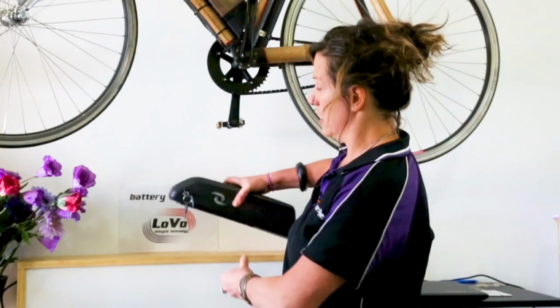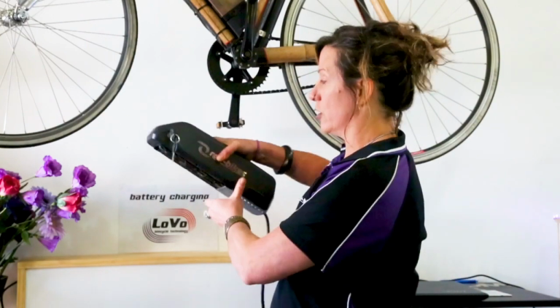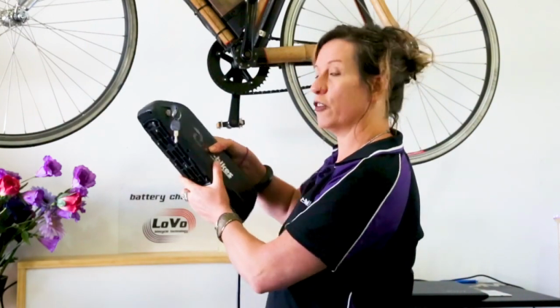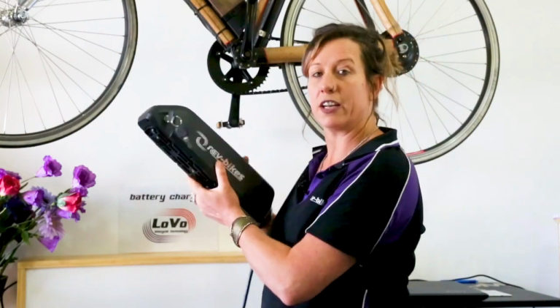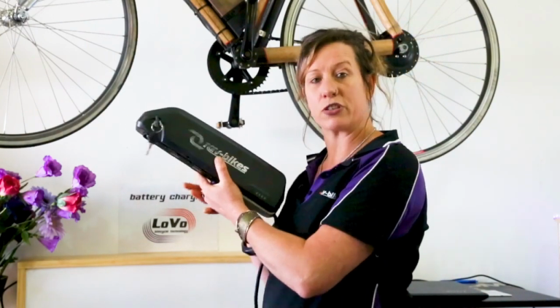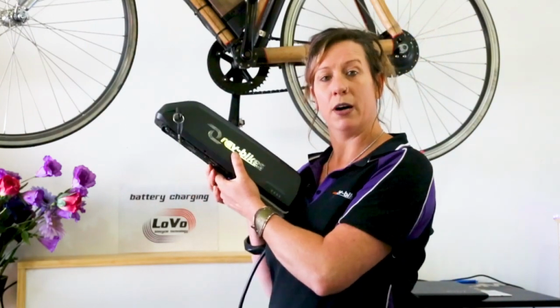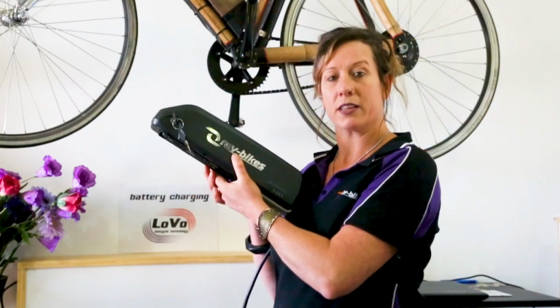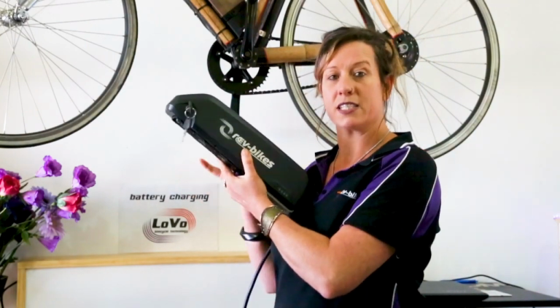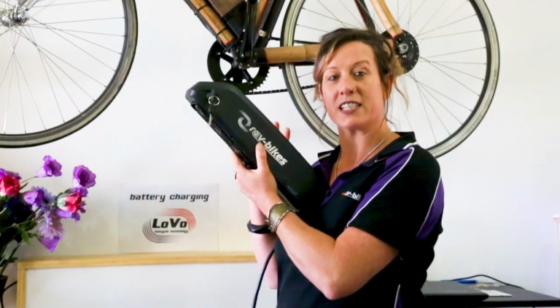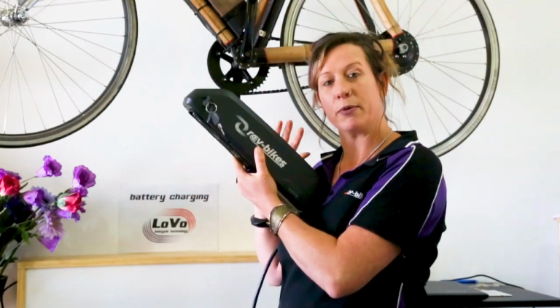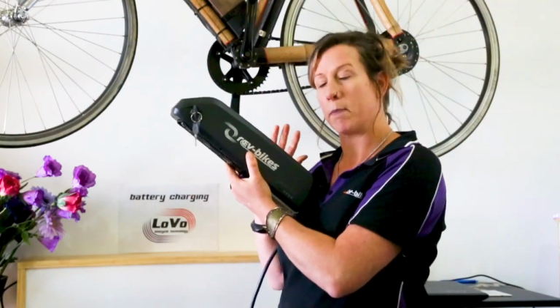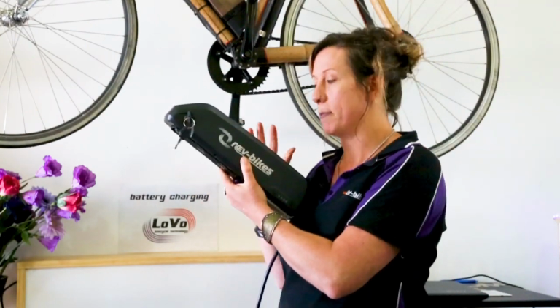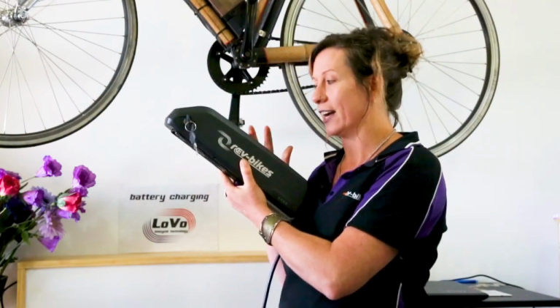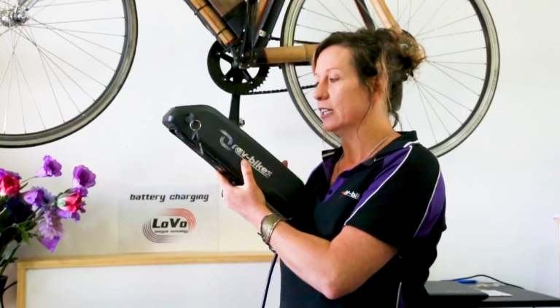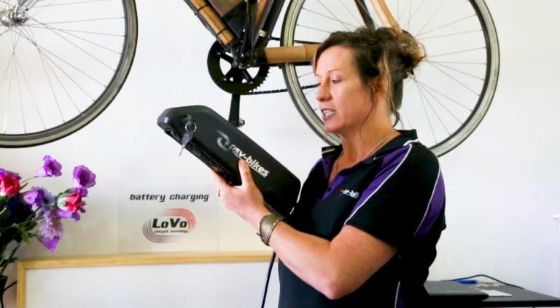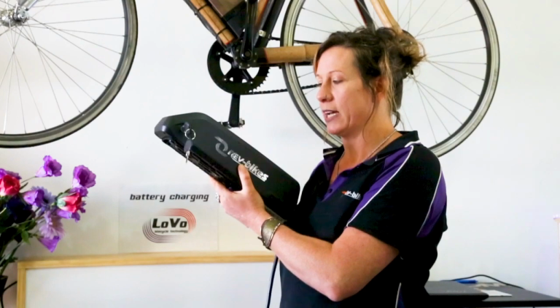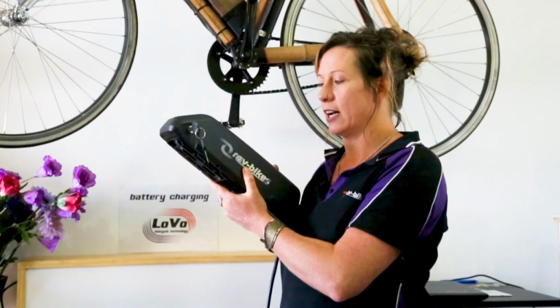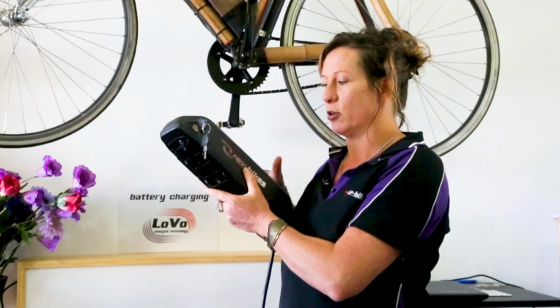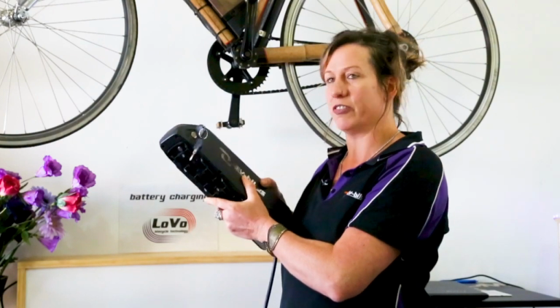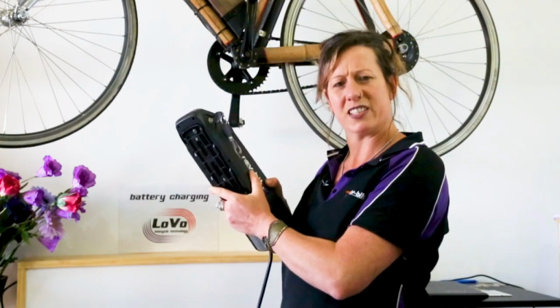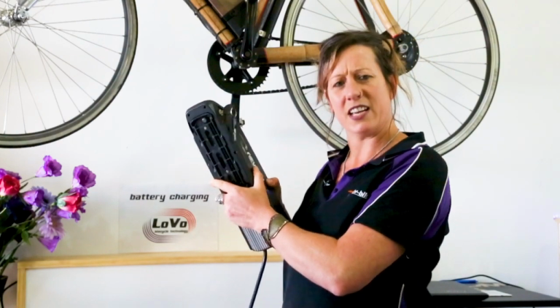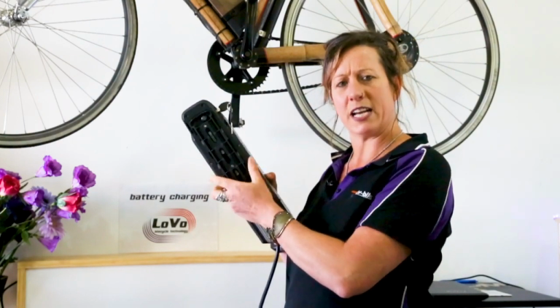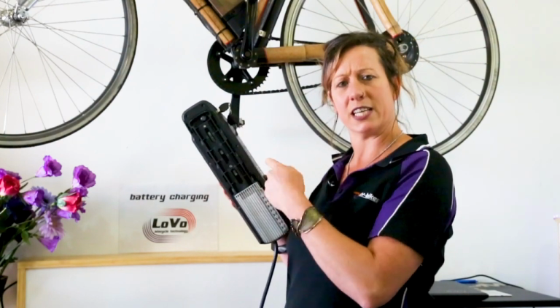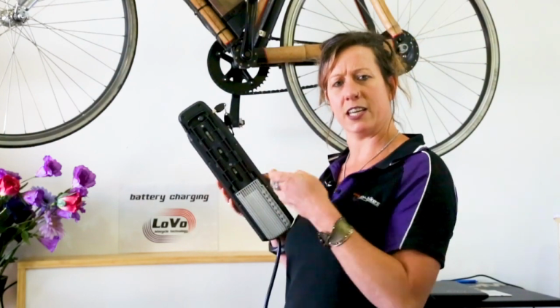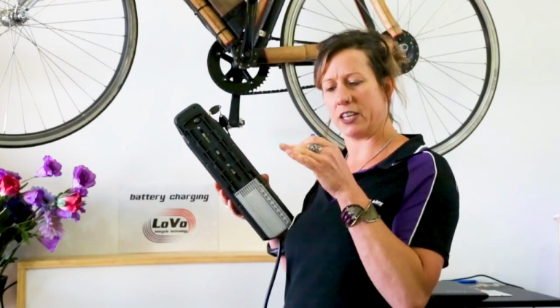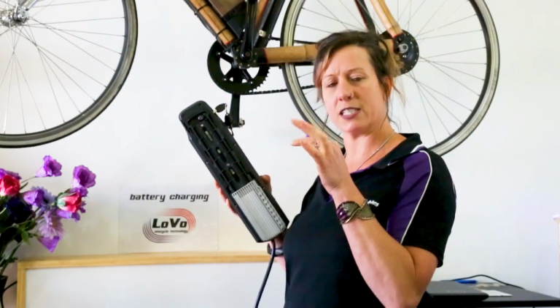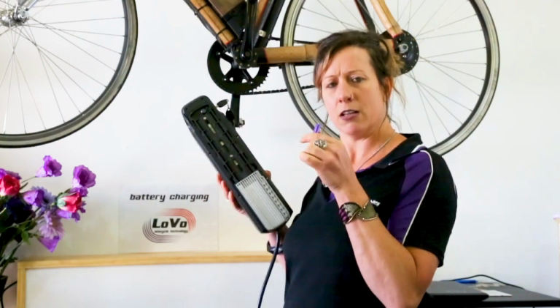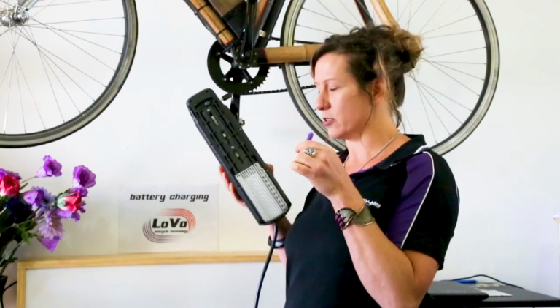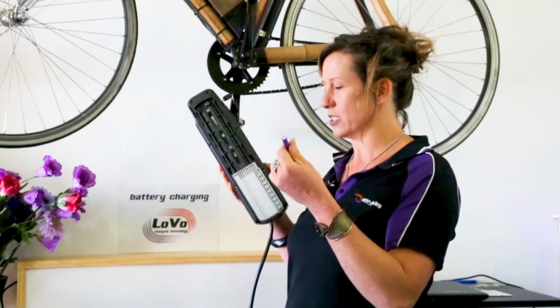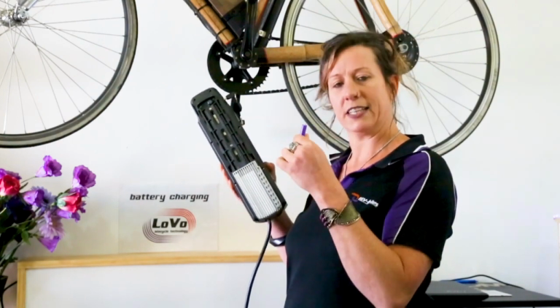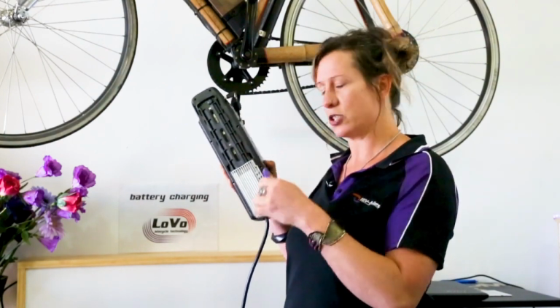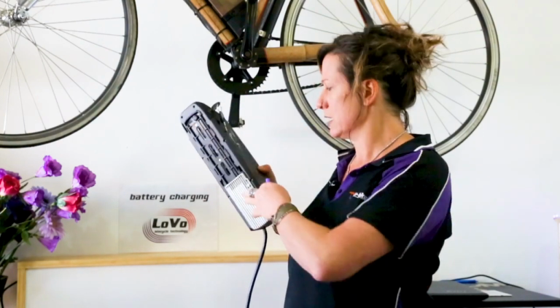So for an electric bike, this is an e-bike pack. It's made up of, in this case, about 60 of these cells or slightly larger ones.